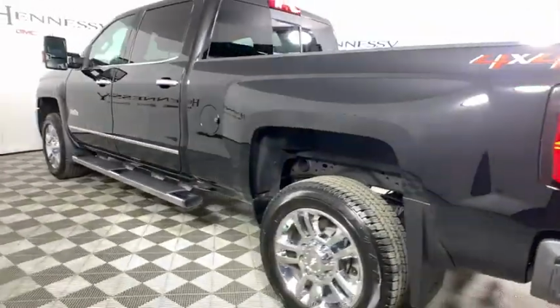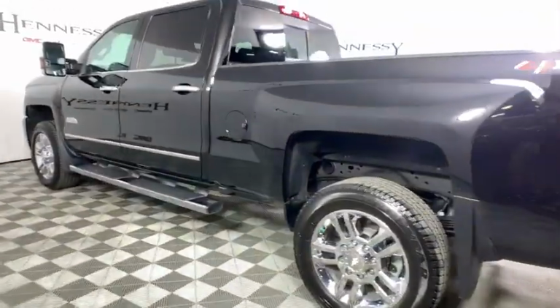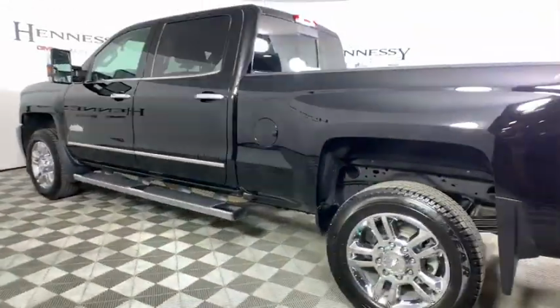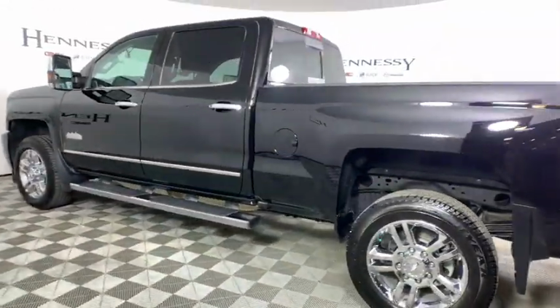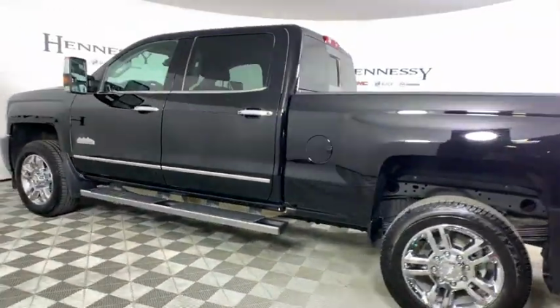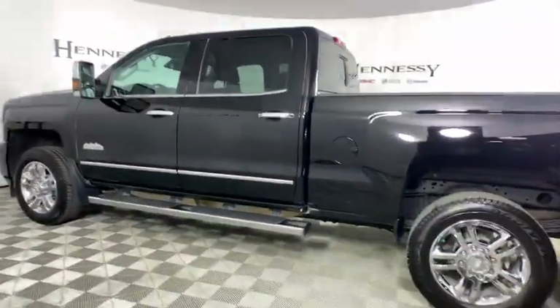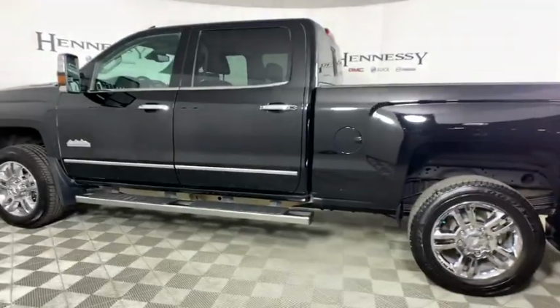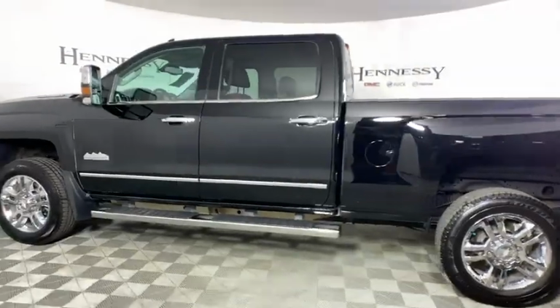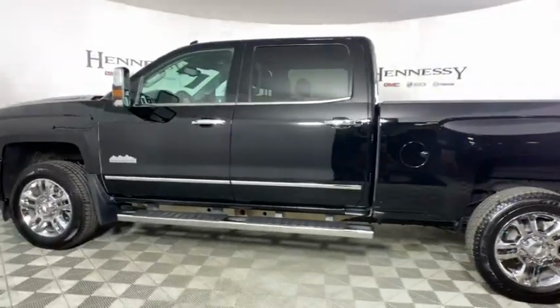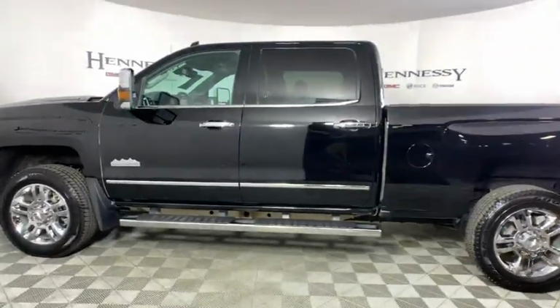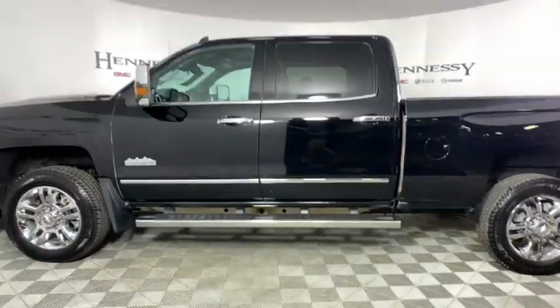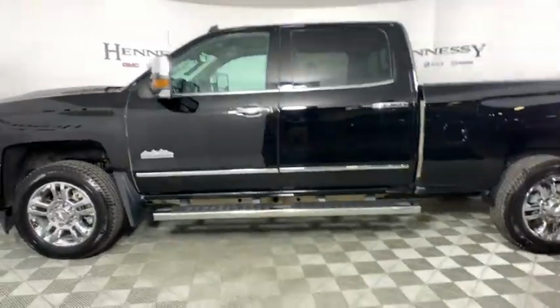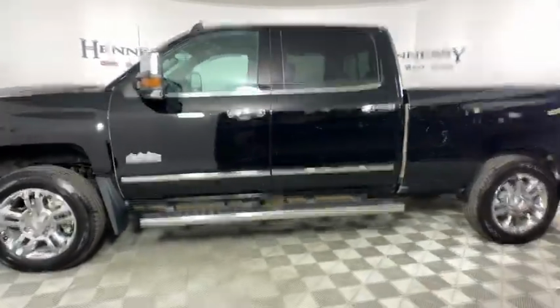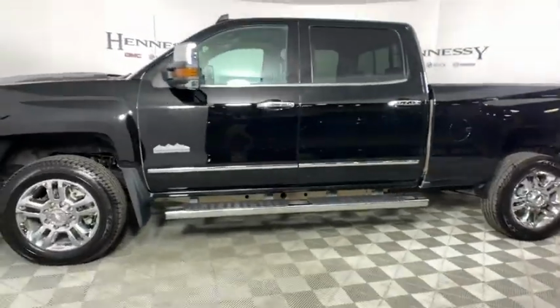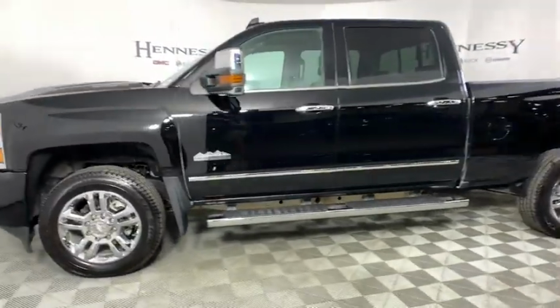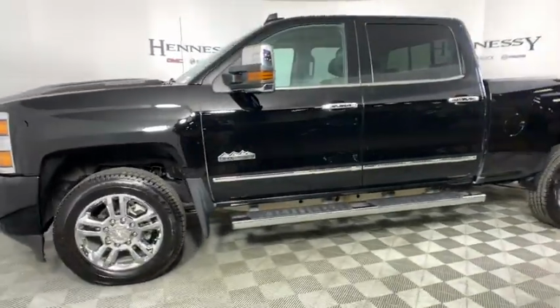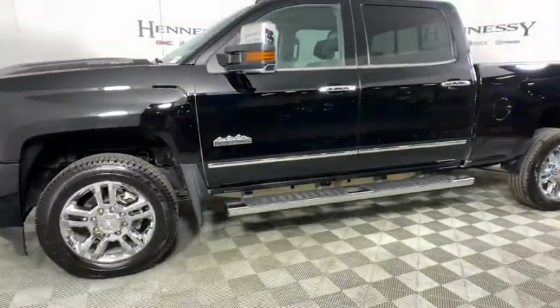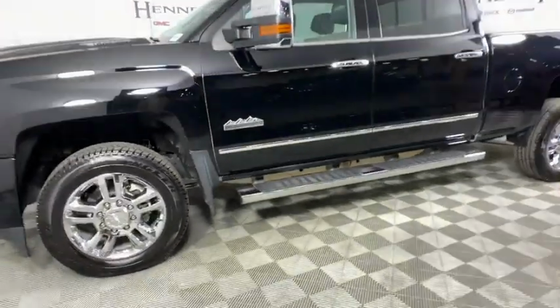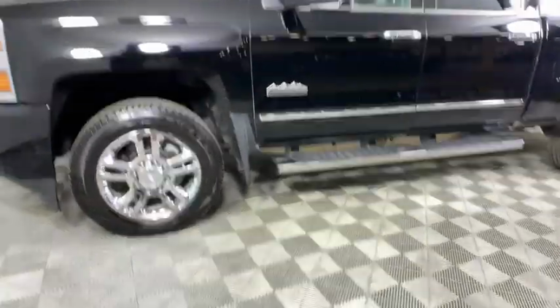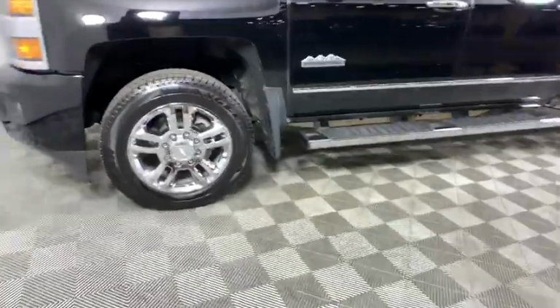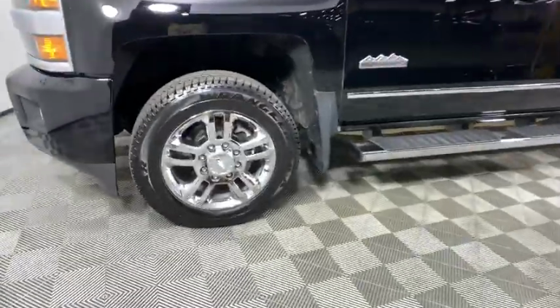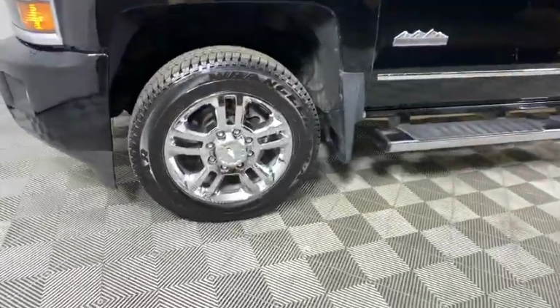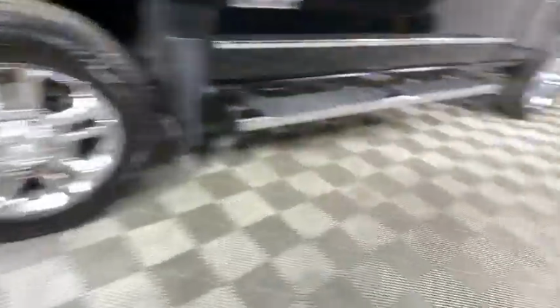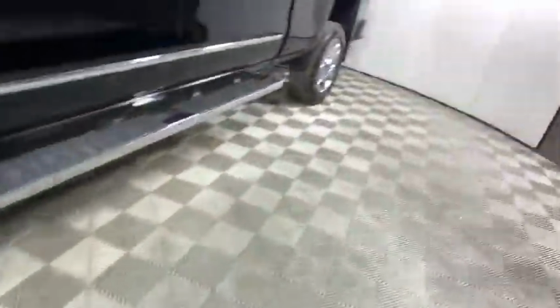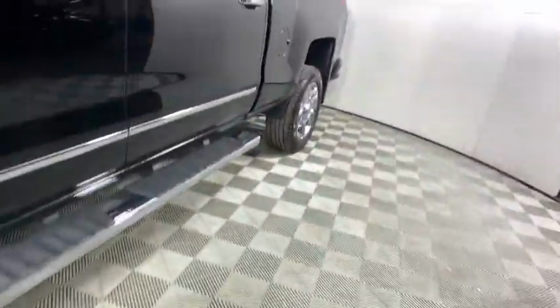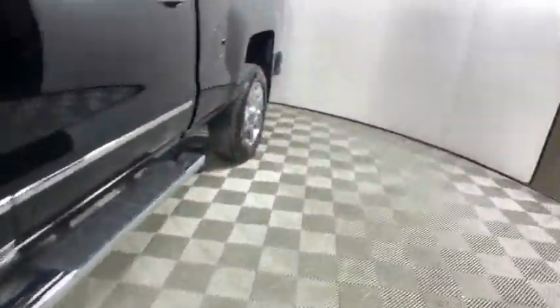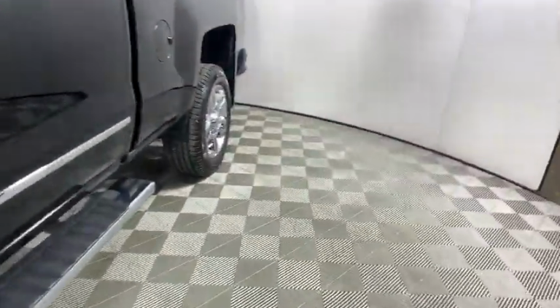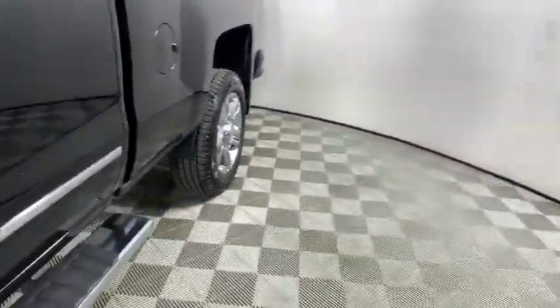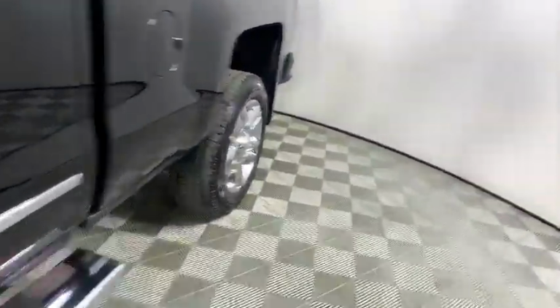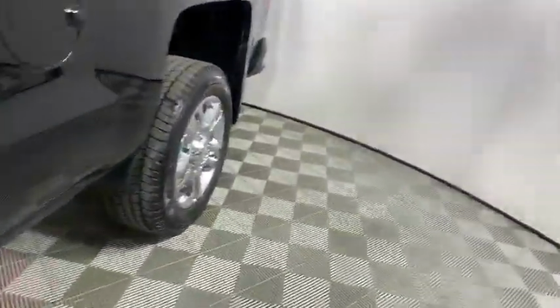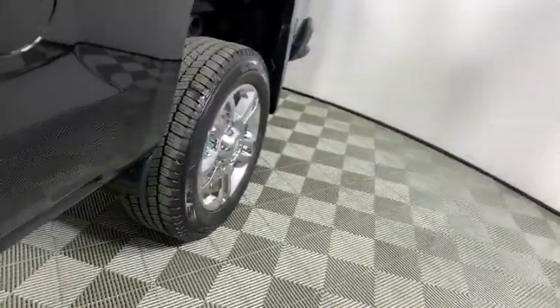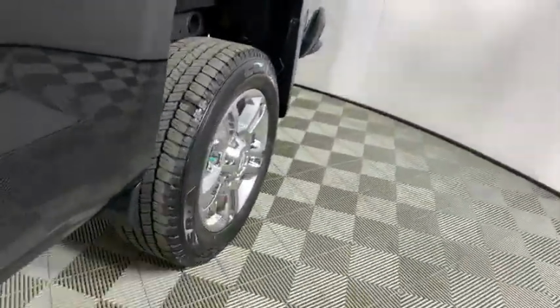Power steering, chrome mirror caps, floor mats, four-wheel disc brakes, universal garage door opener, center armrest, electronic stability control, rear window defroster, compass, heated steering wheel.